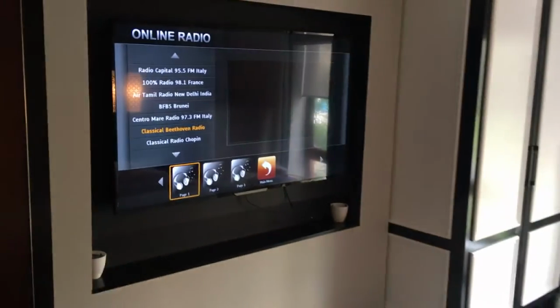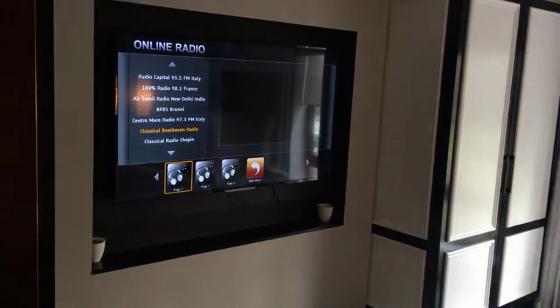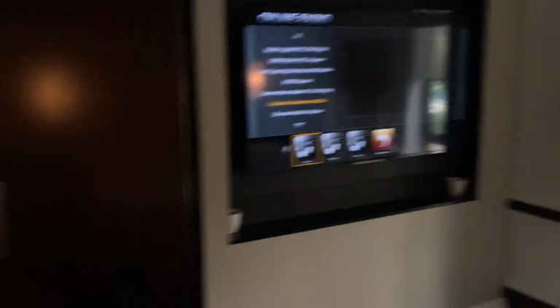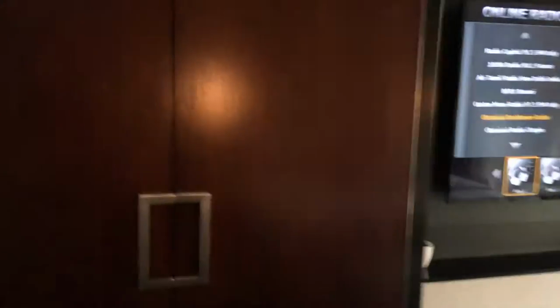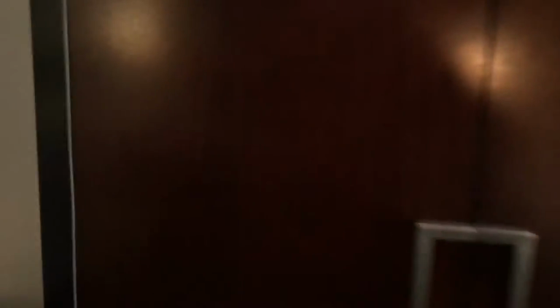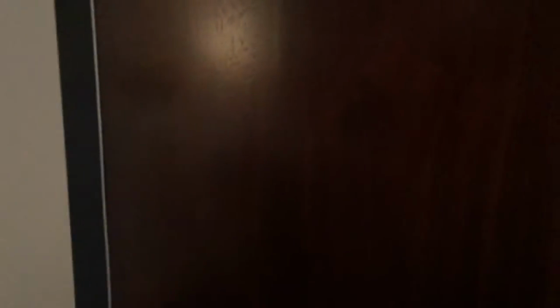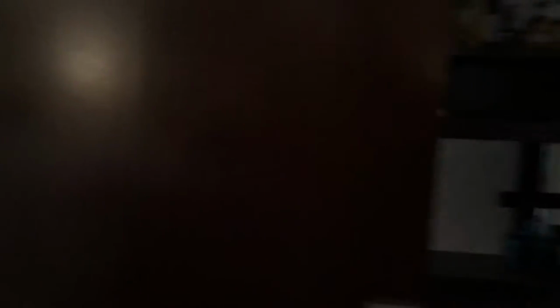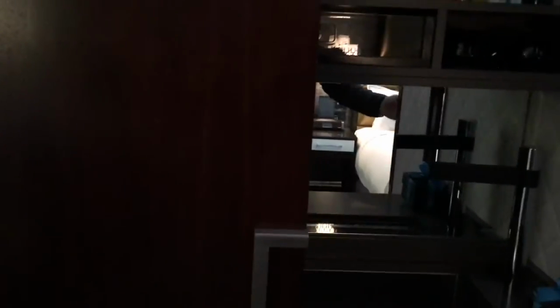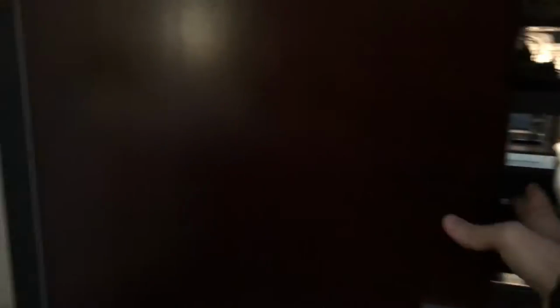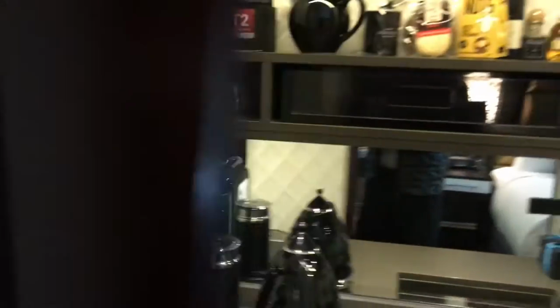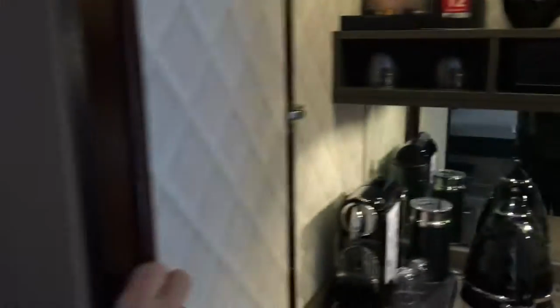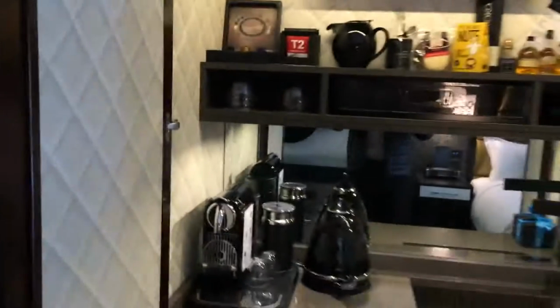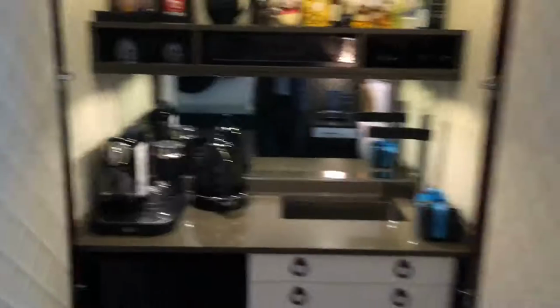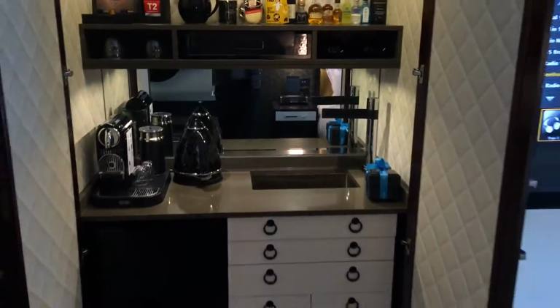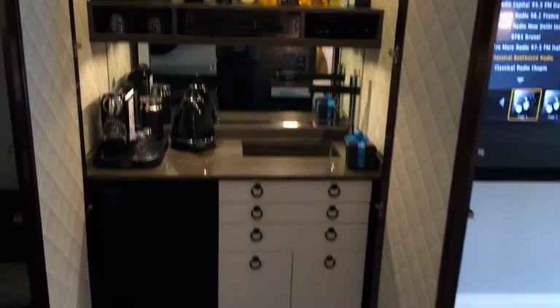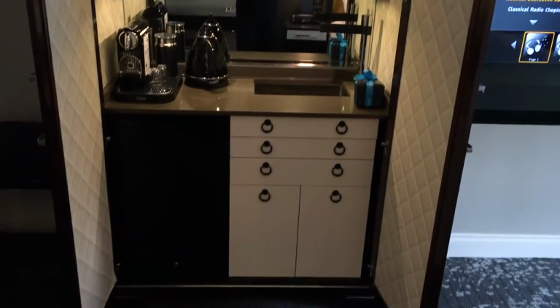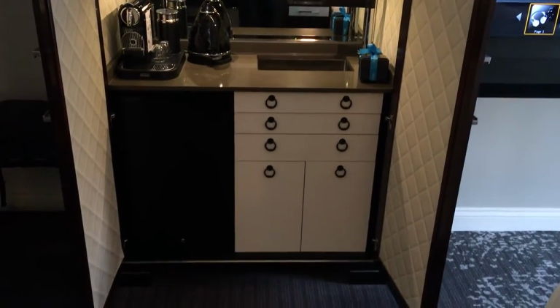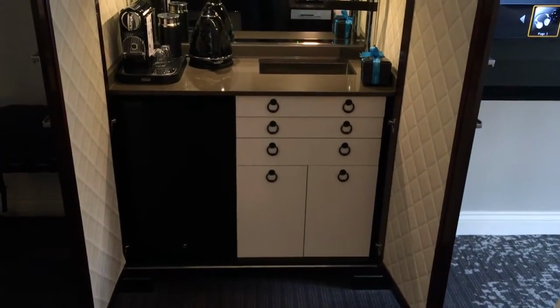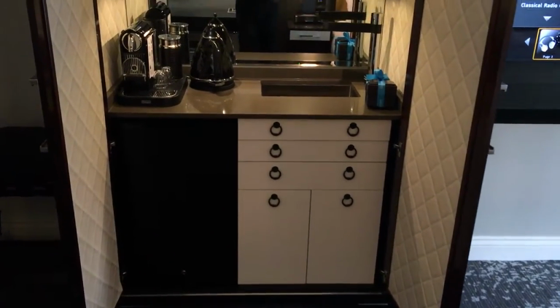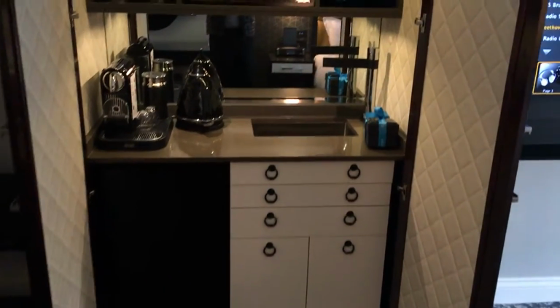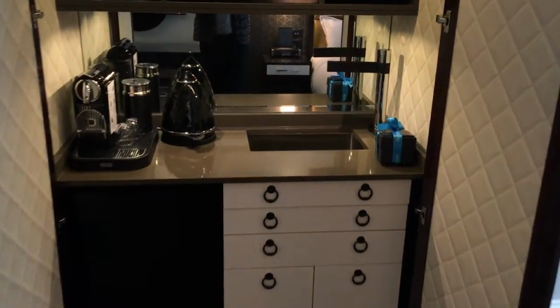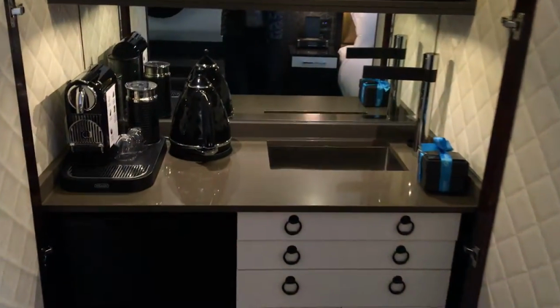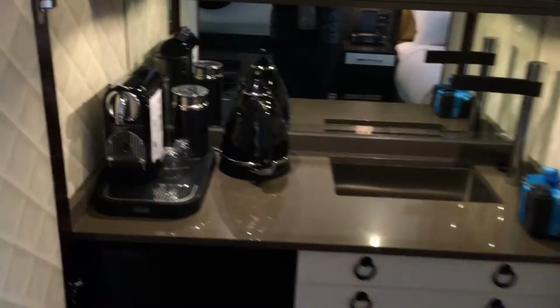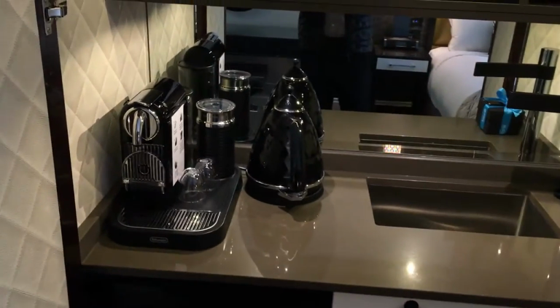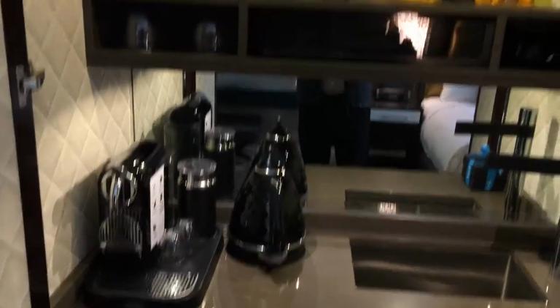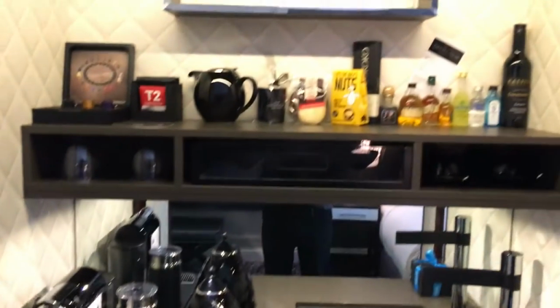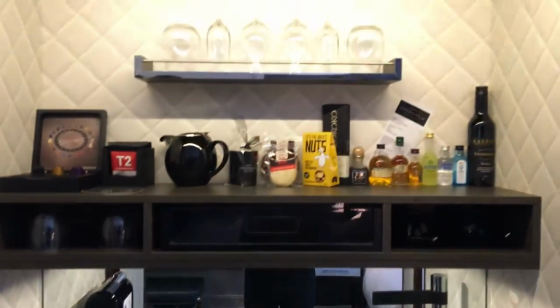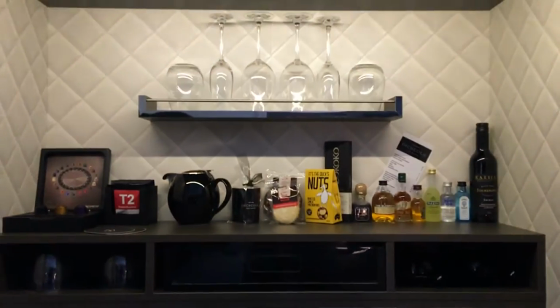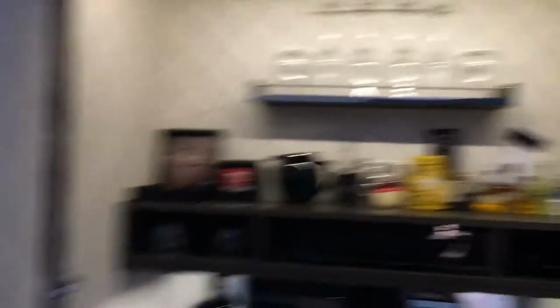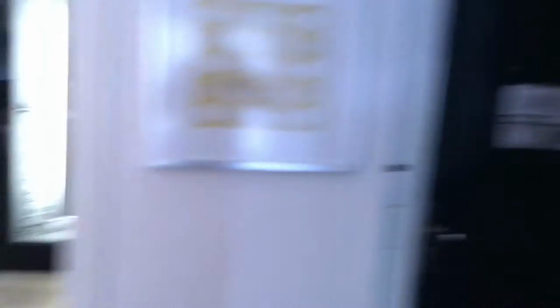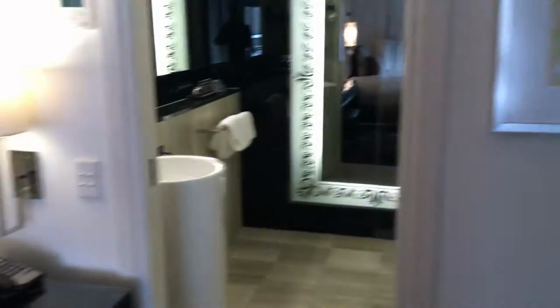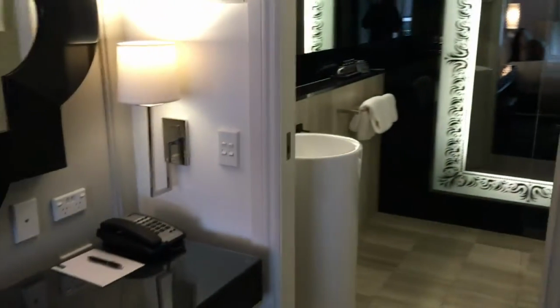This is the first time I have seen a minibar — maybe I don't get out much — with a sink. That's pretty cool. Coffee machine and stuff like that.